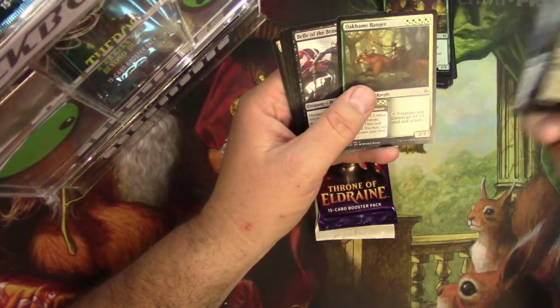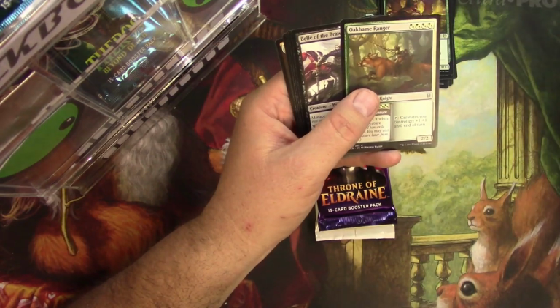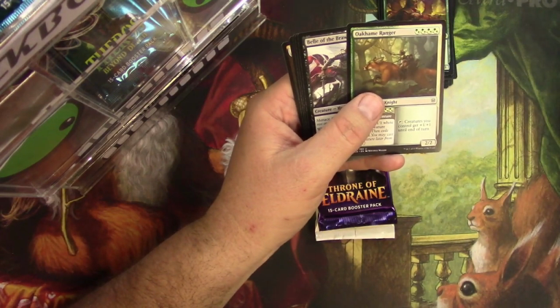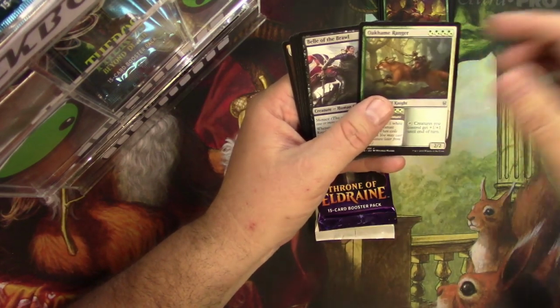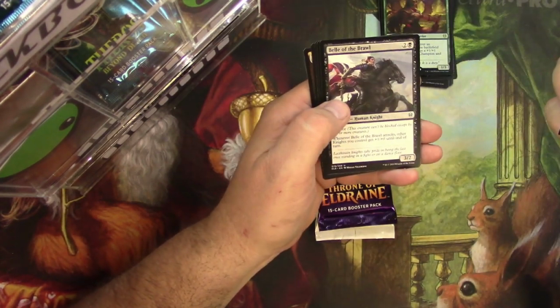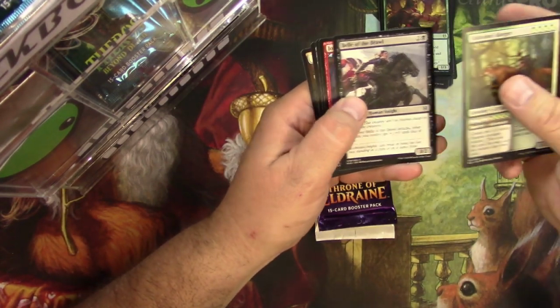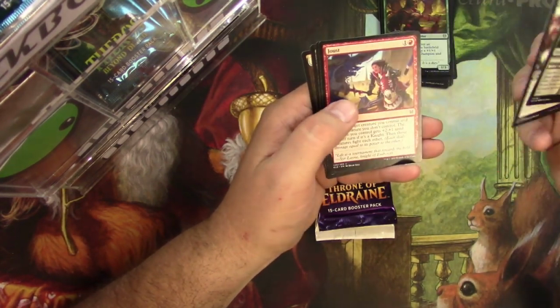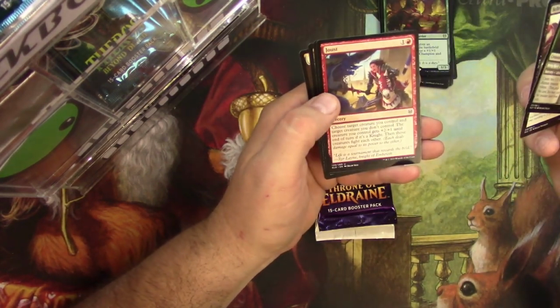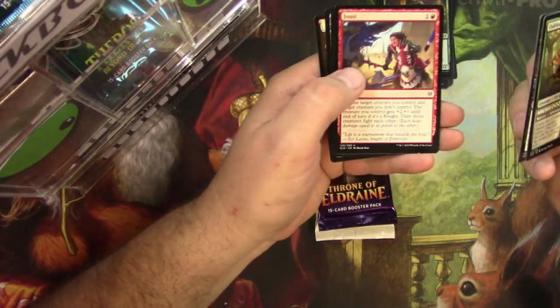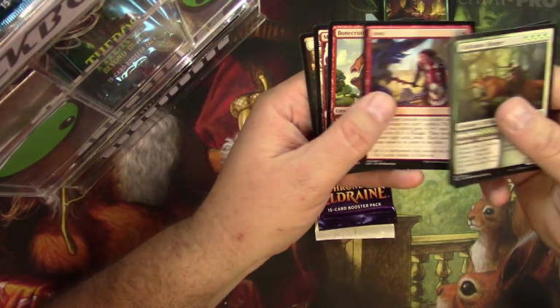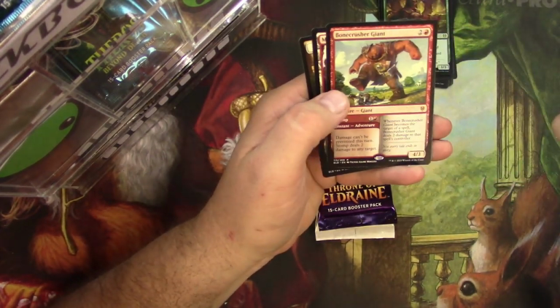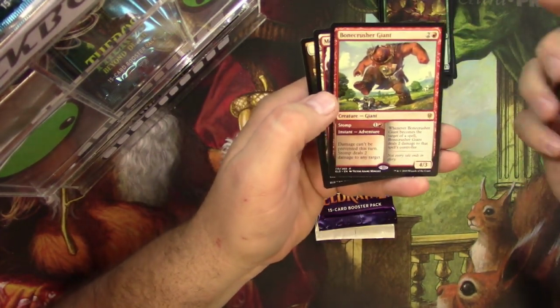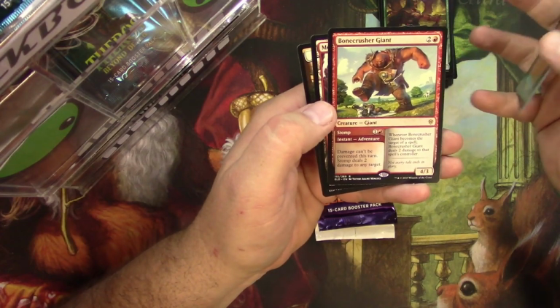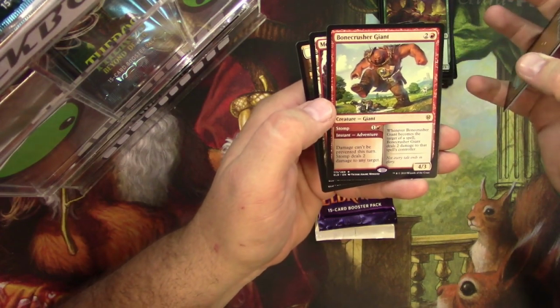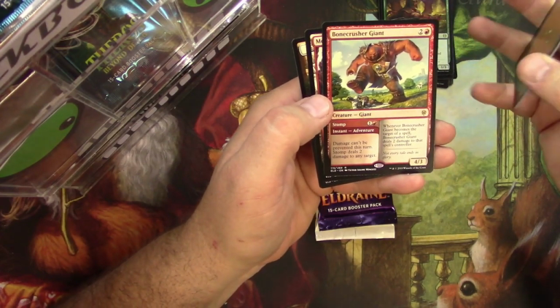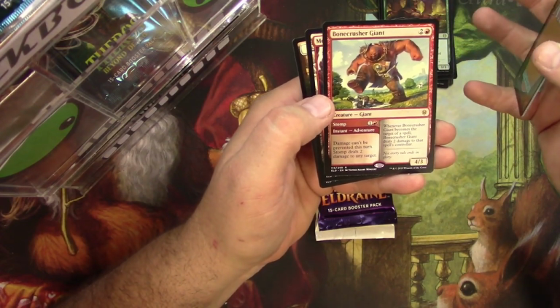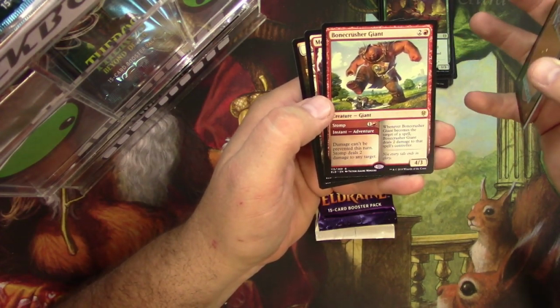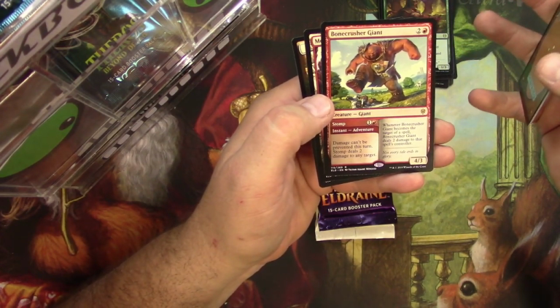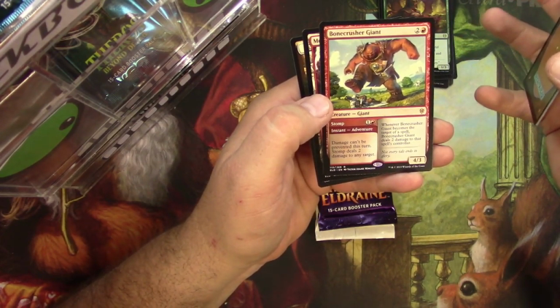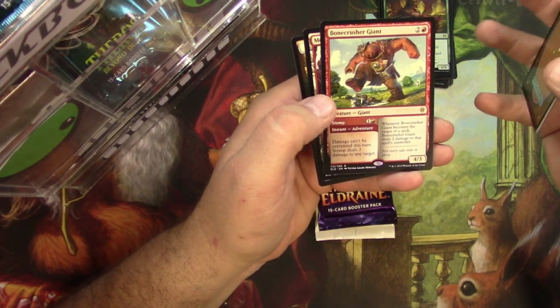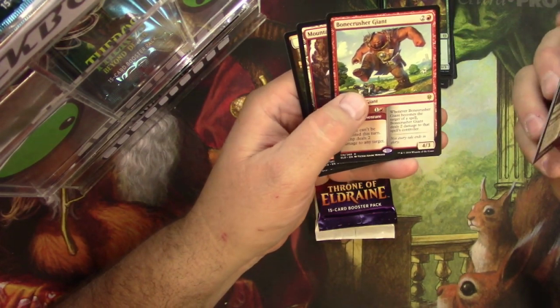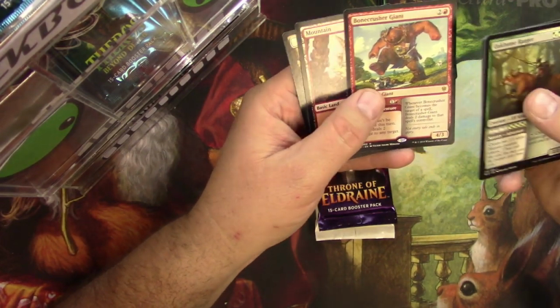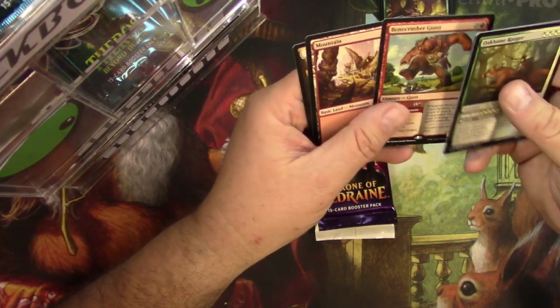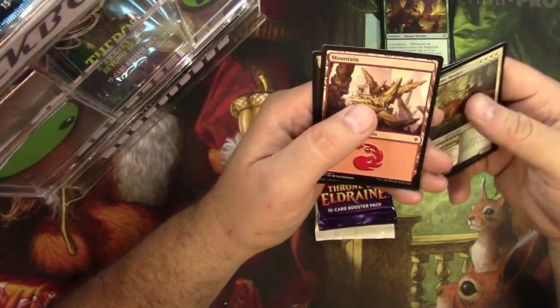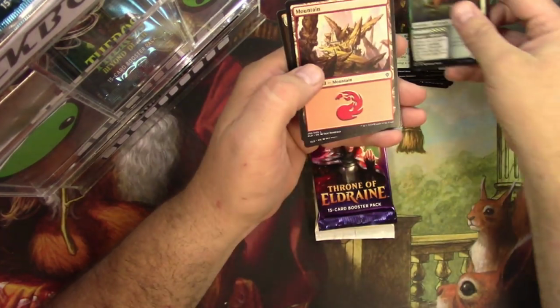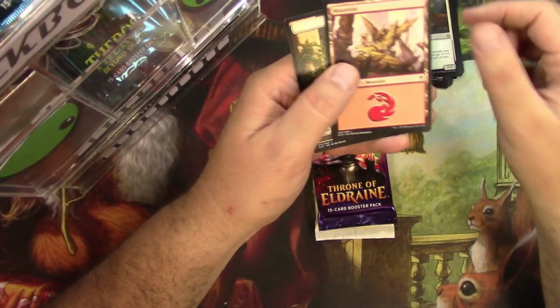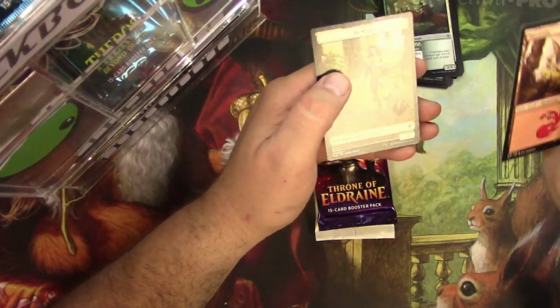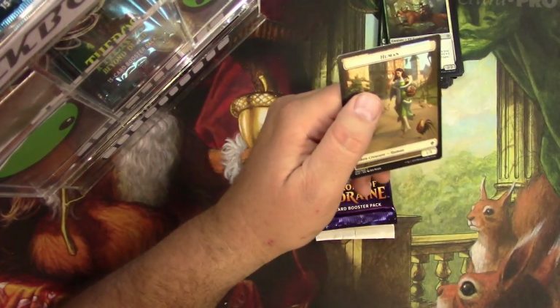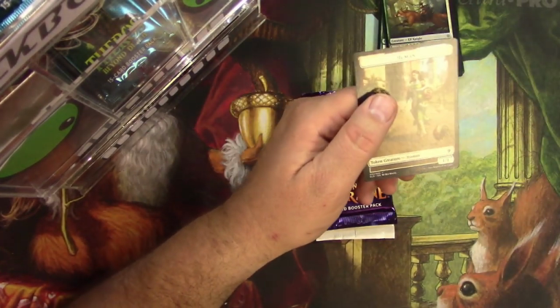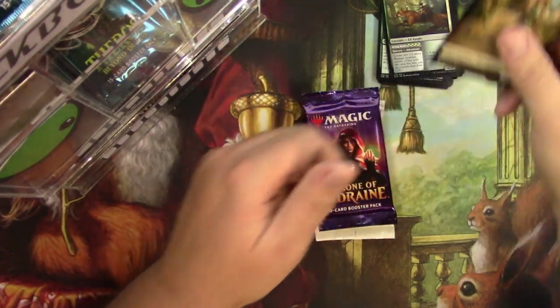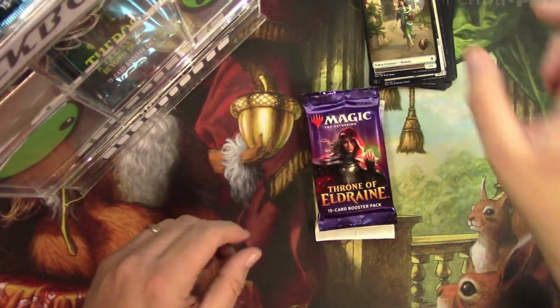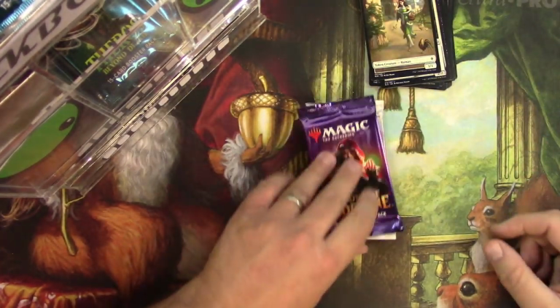Ranger Bell of the Brawl, a Joust, and a Bone Crusher Giant — a good utility card, I think it's gonna see play for some time — and a human token.